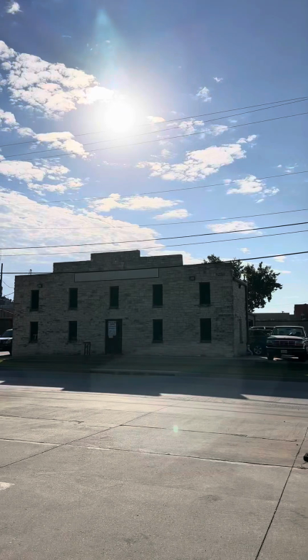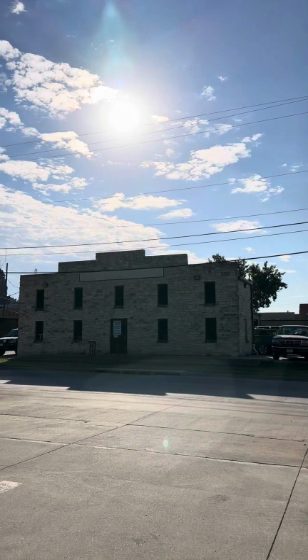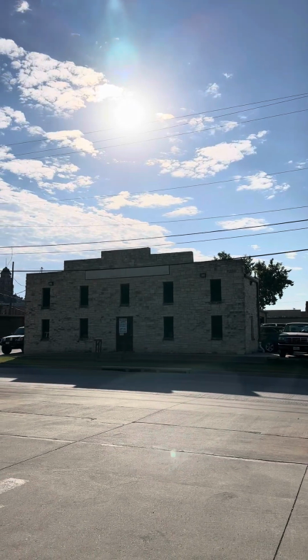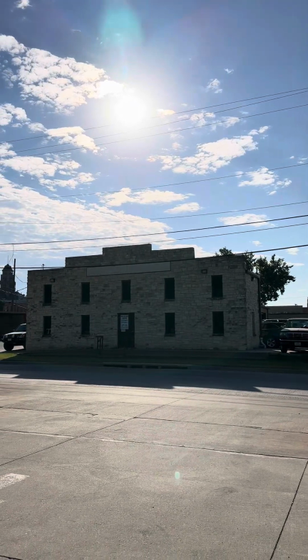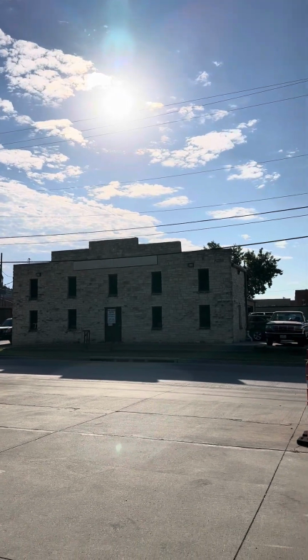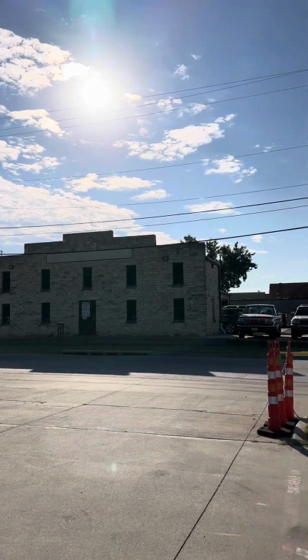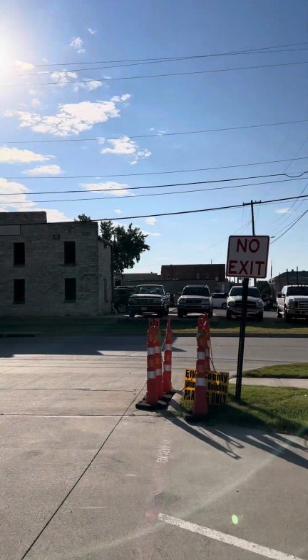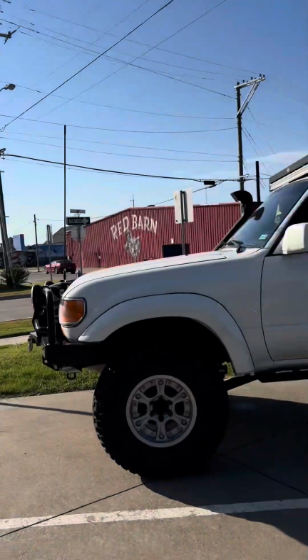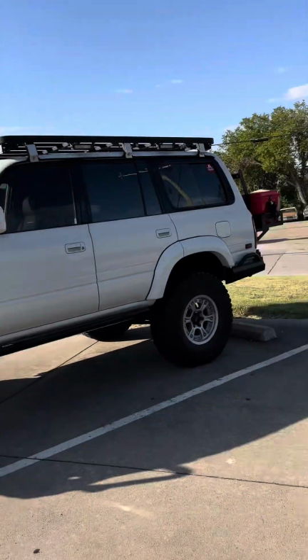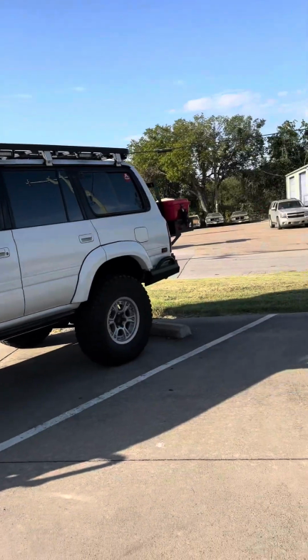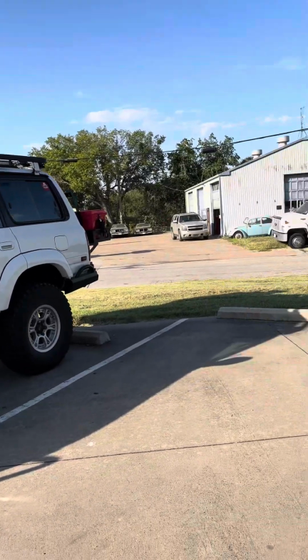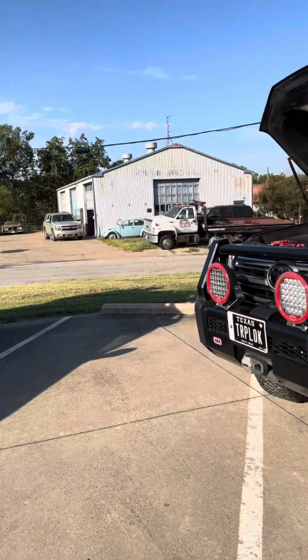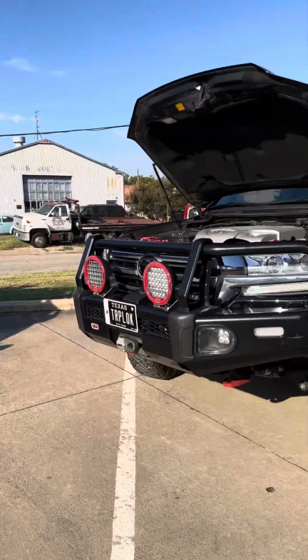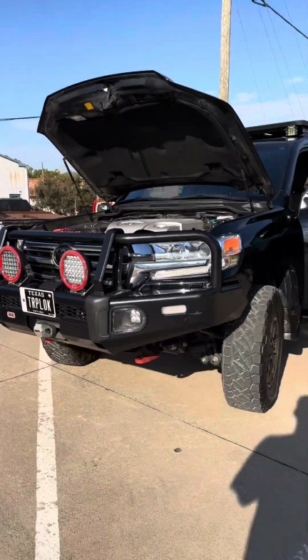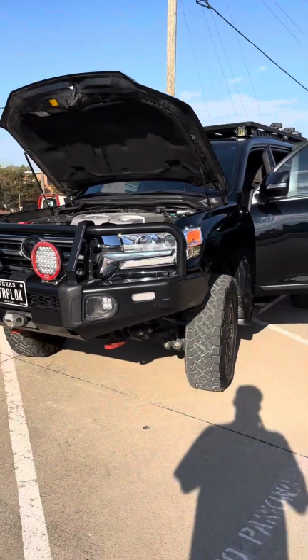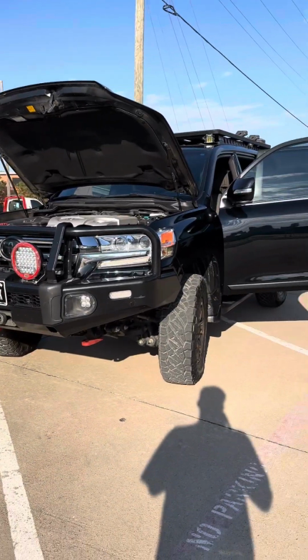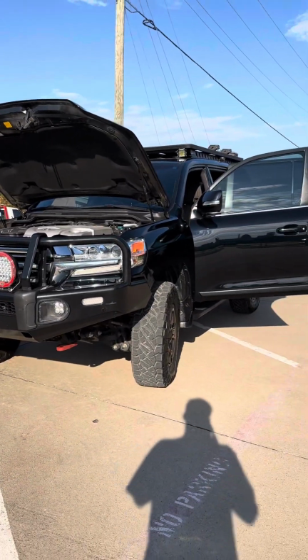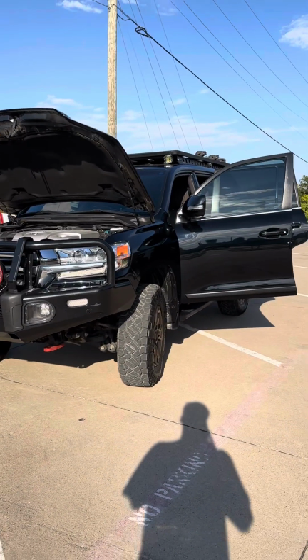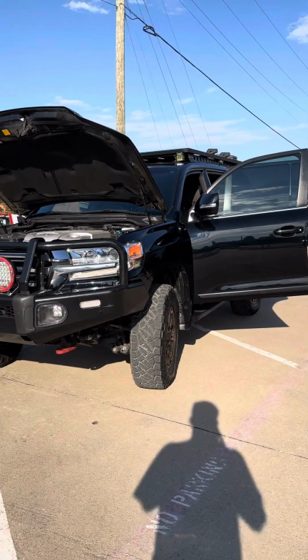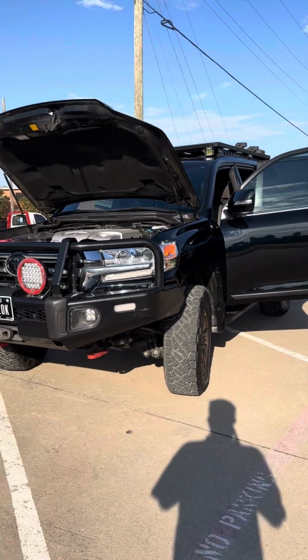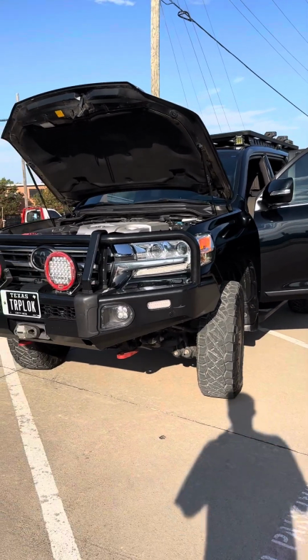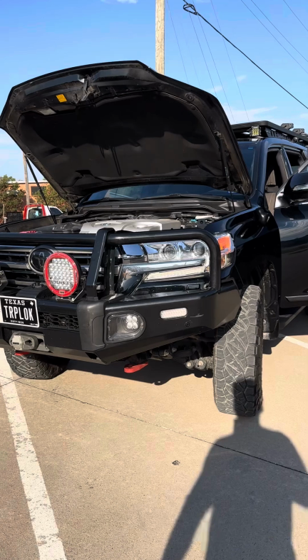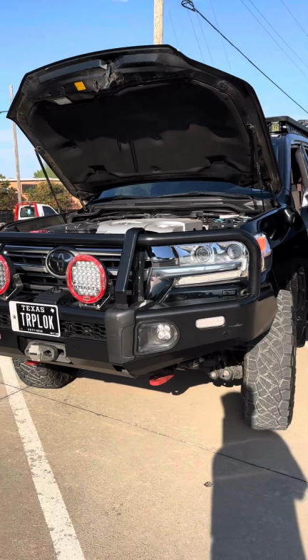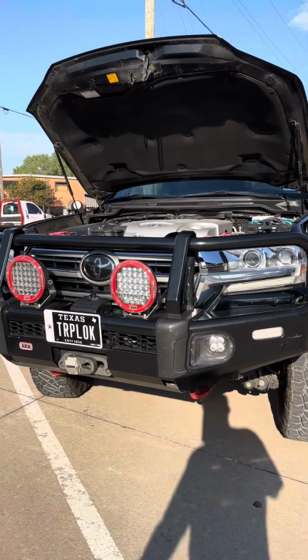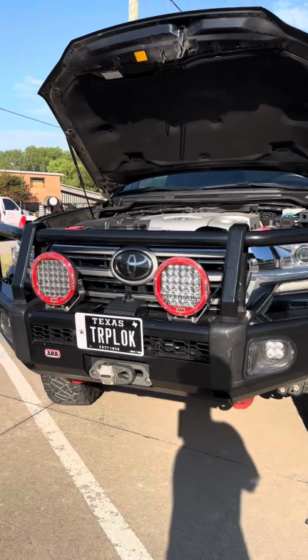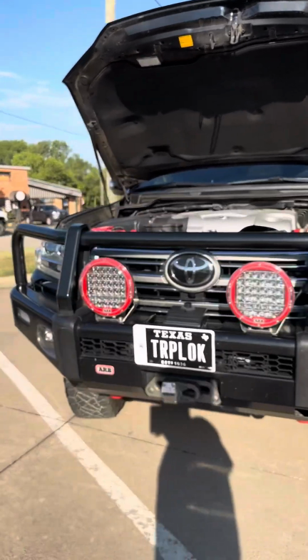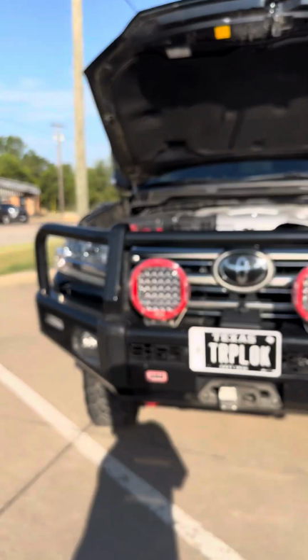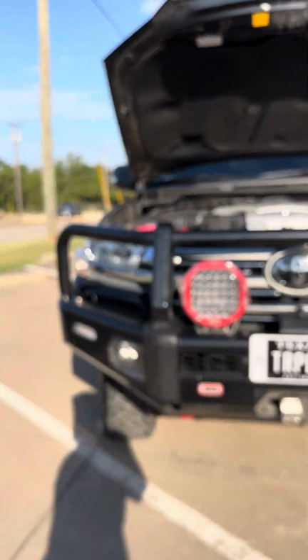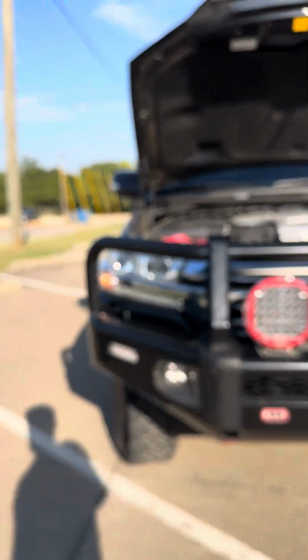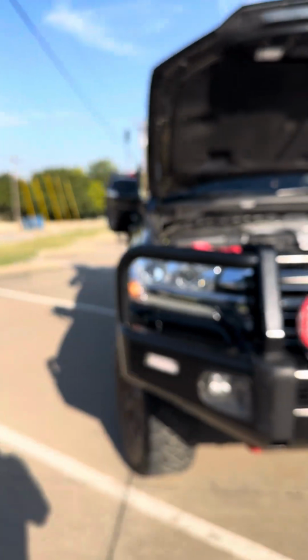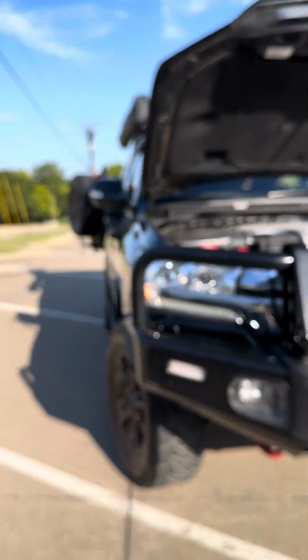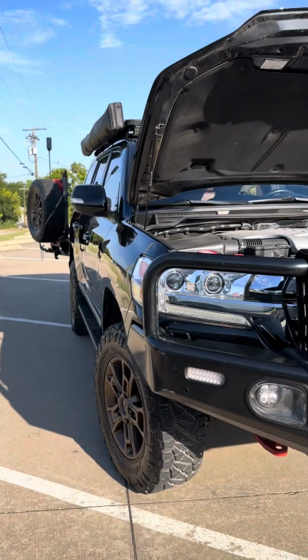Hey guys, today I'm at Frisbee Automotive in Waxahachie, Texas. We just did a wiring go-through on this 200 series here. The truck was originally built to SLEE spec.